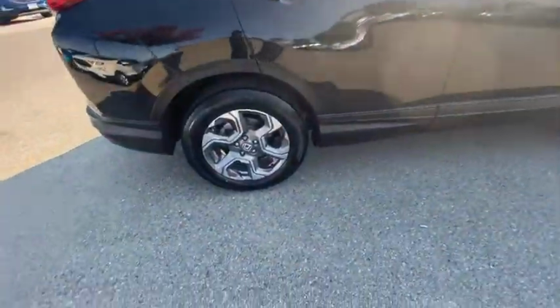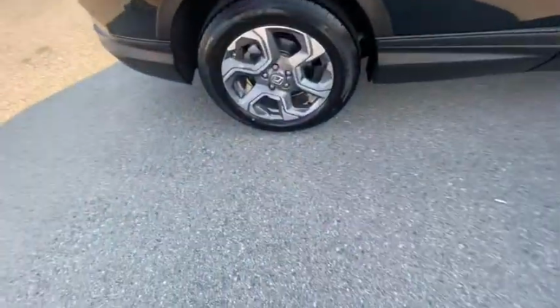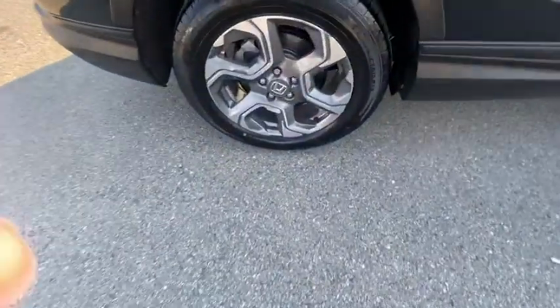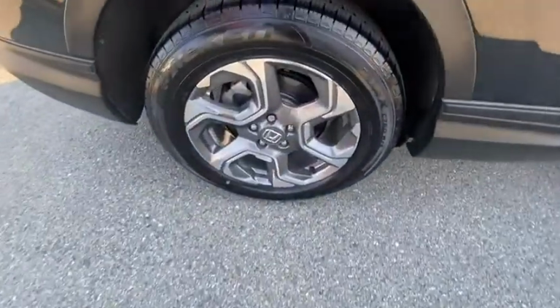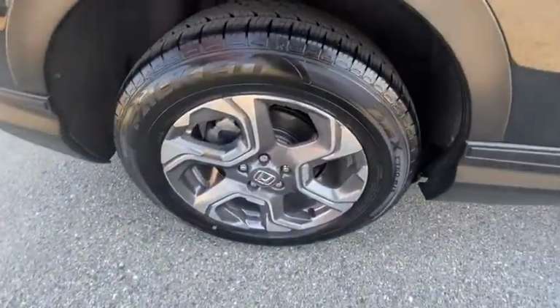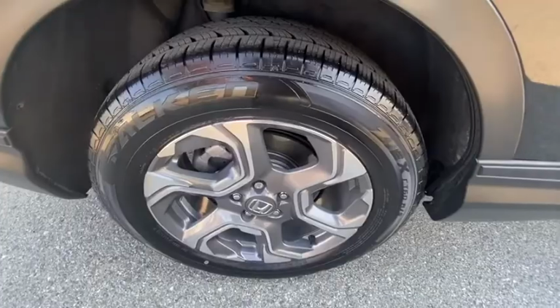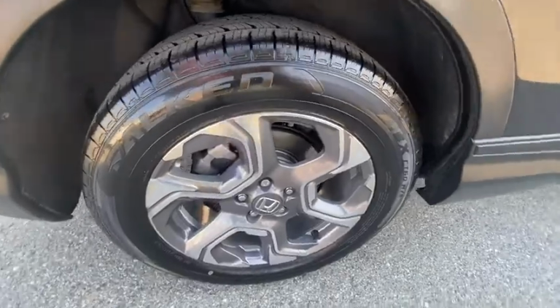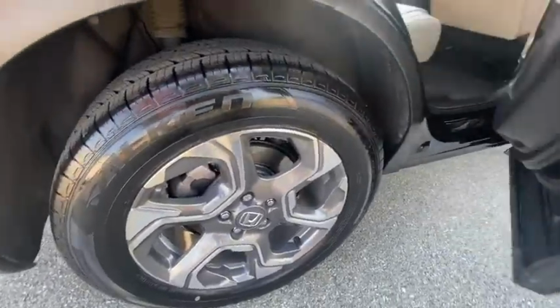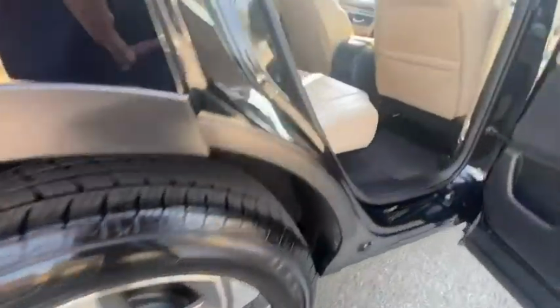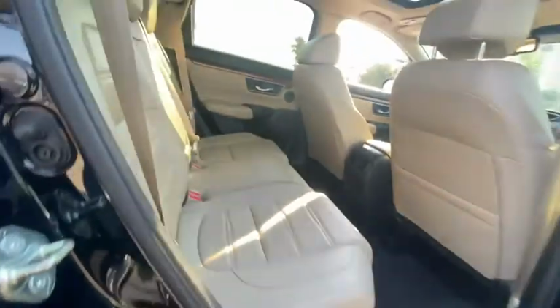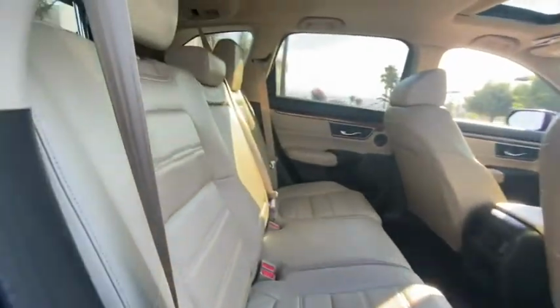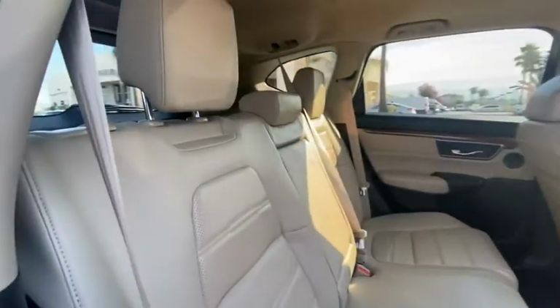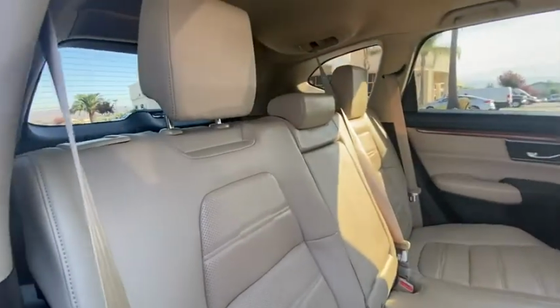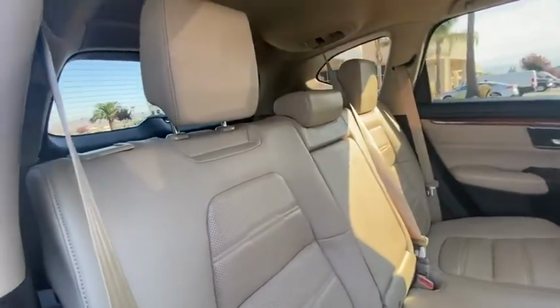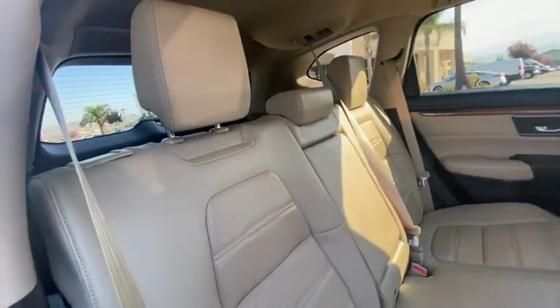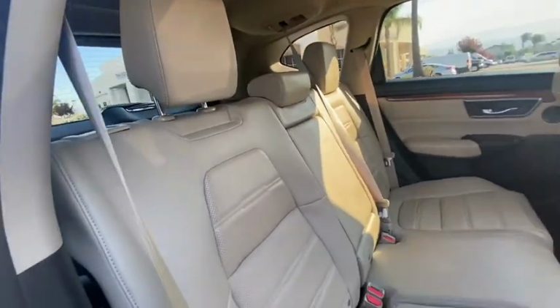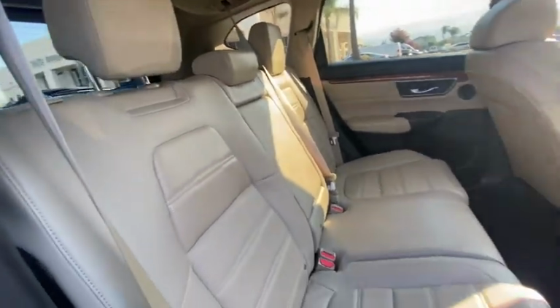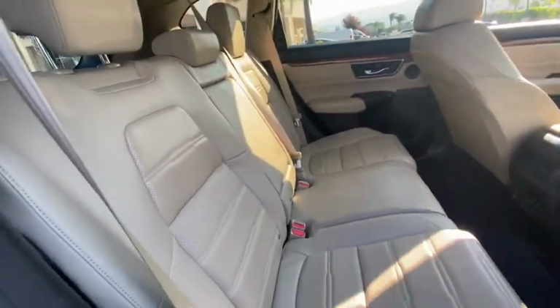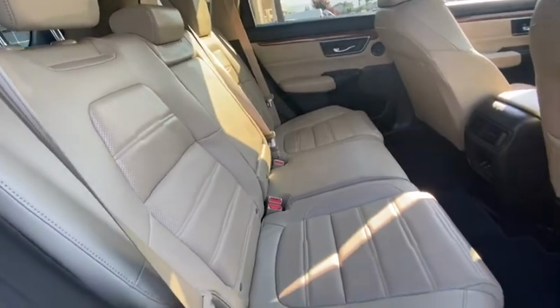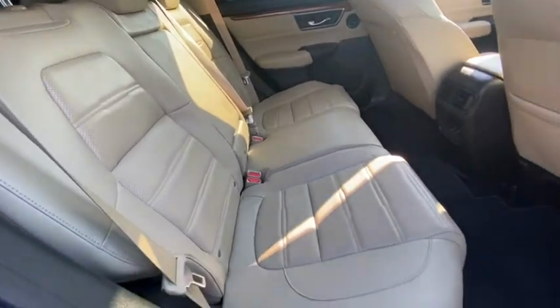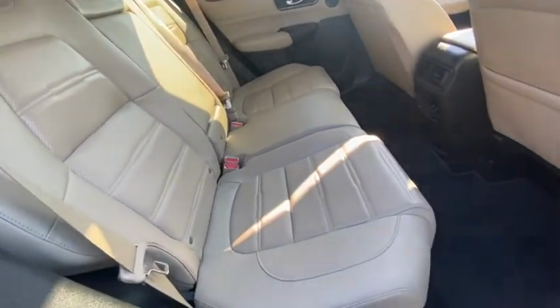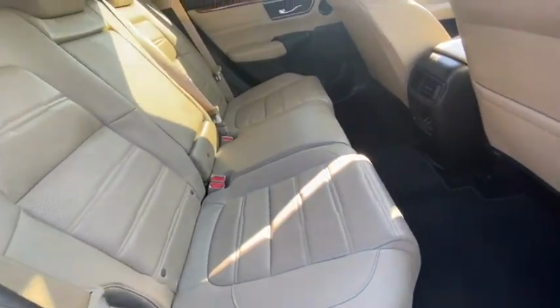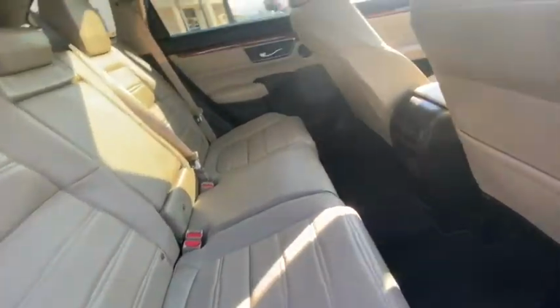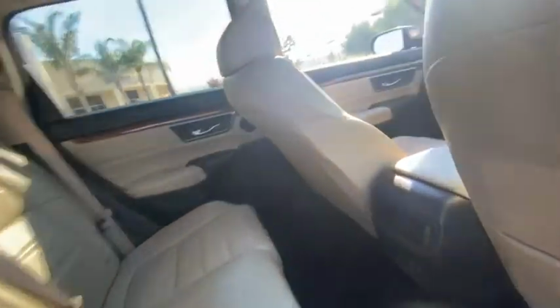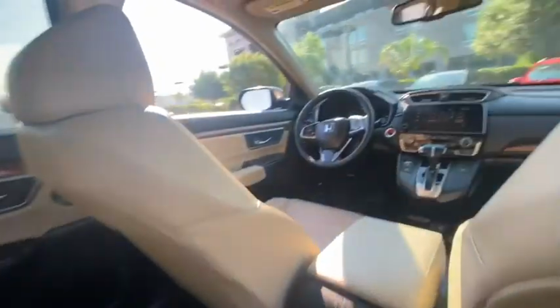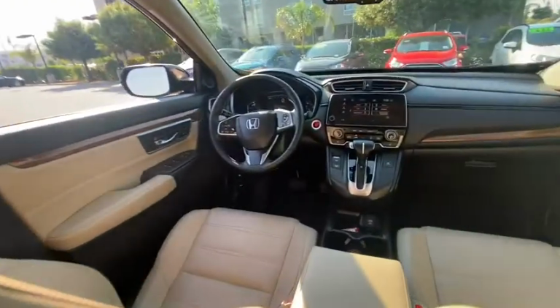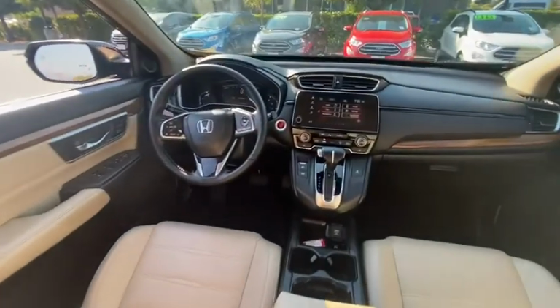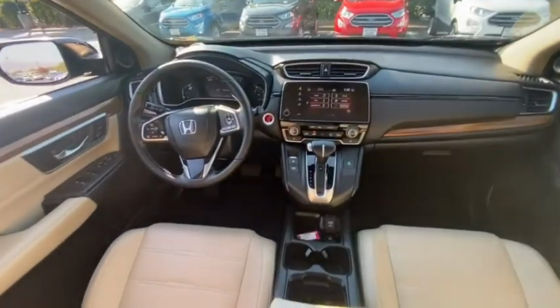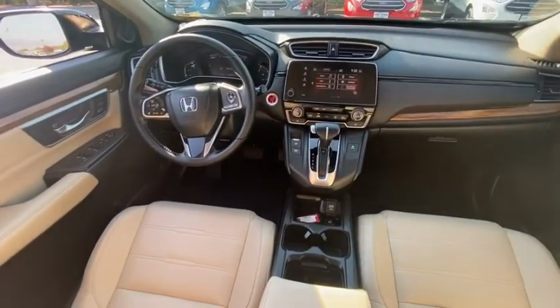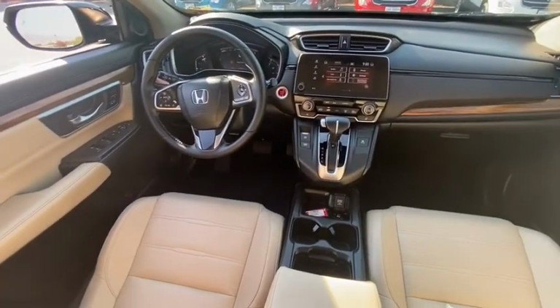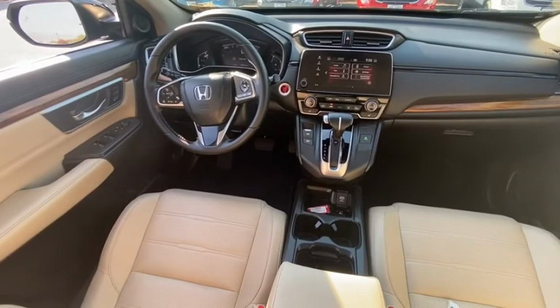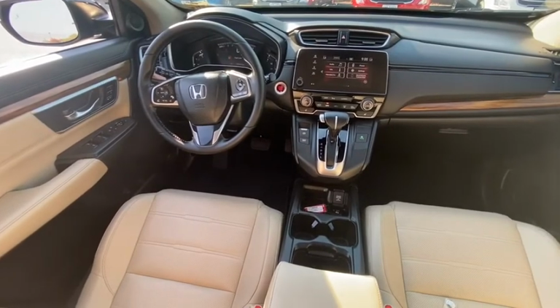Power passenger seat, traction control, power liftgate, dual airbags, power steering, four-wheel disc brakes, eight speakers, fog lights, electronic stability control, compass, security system, power windows.